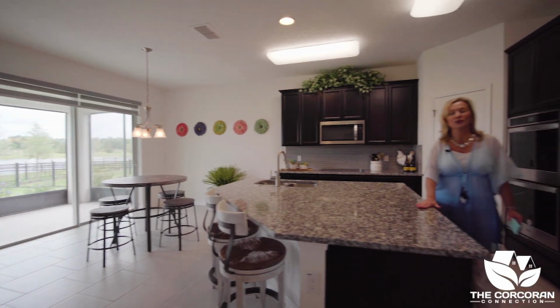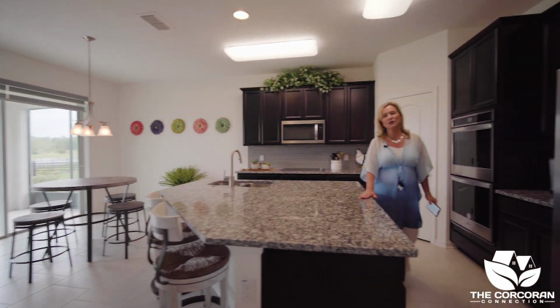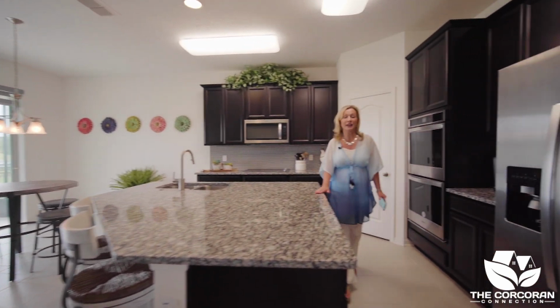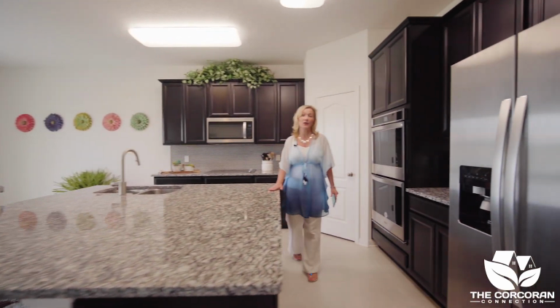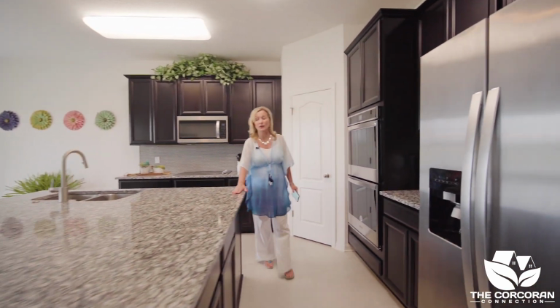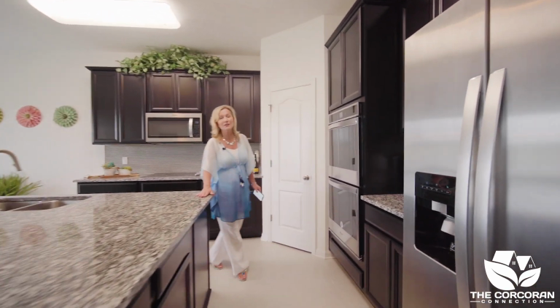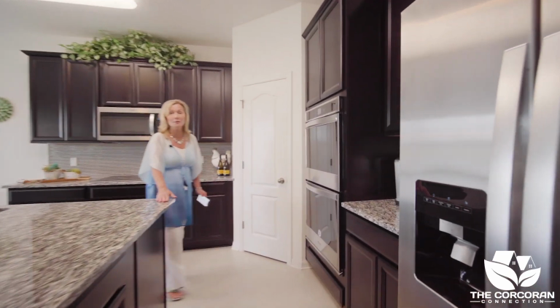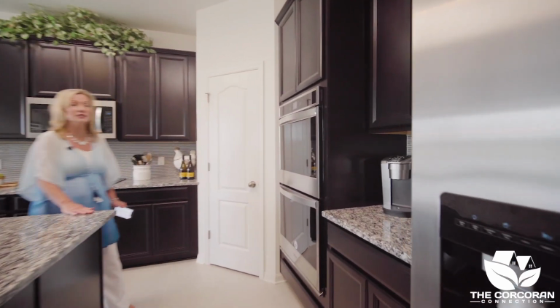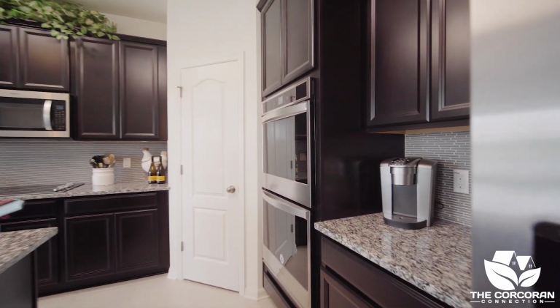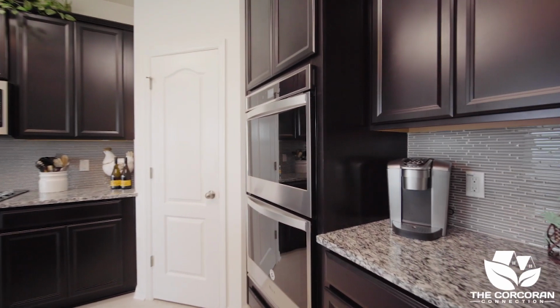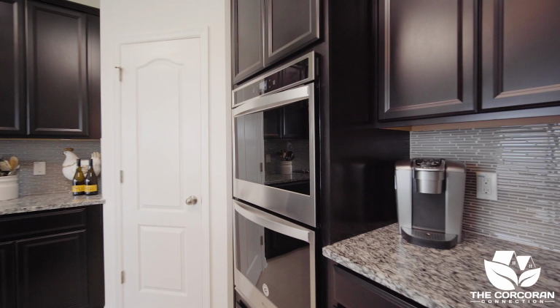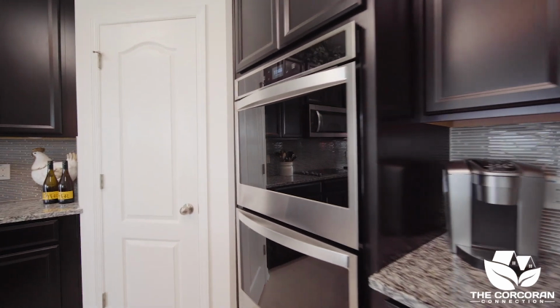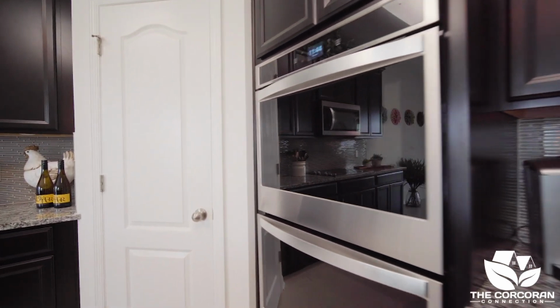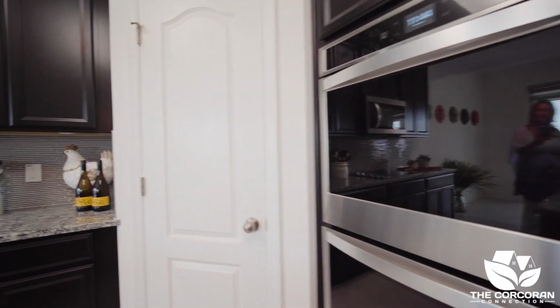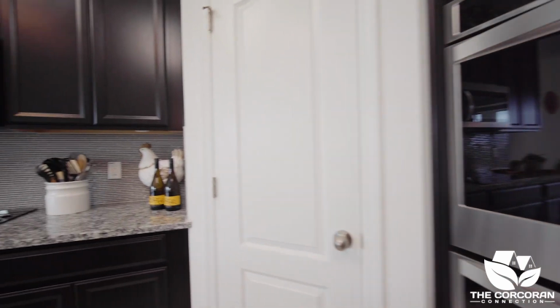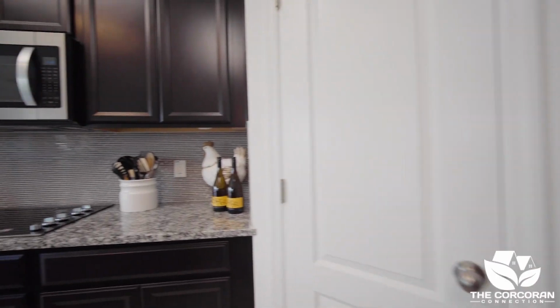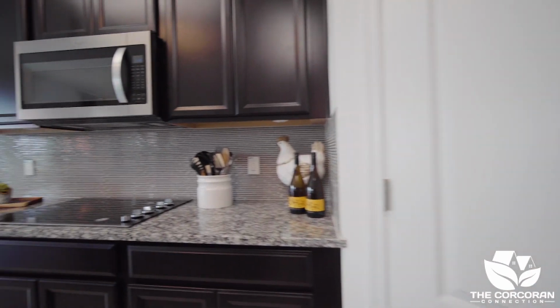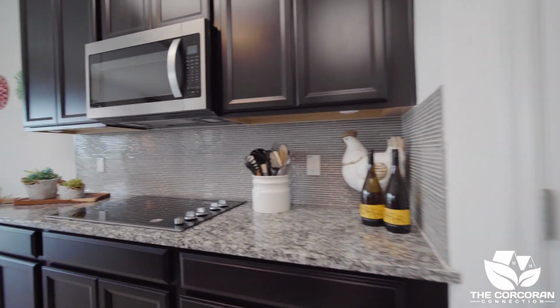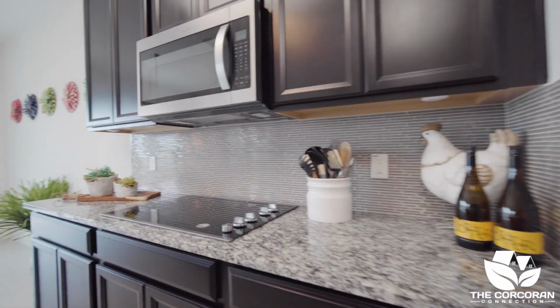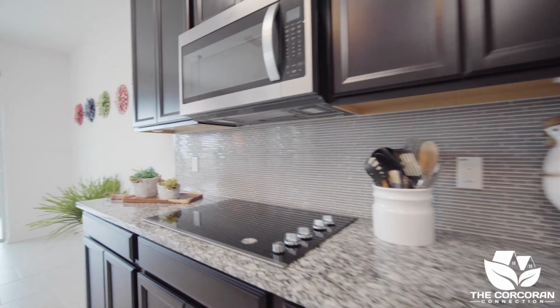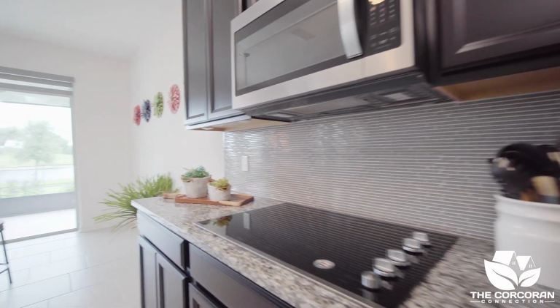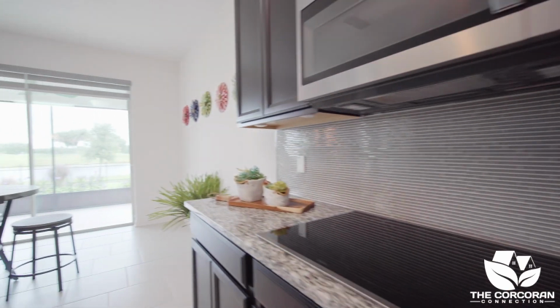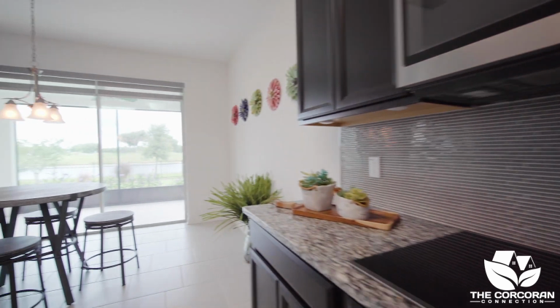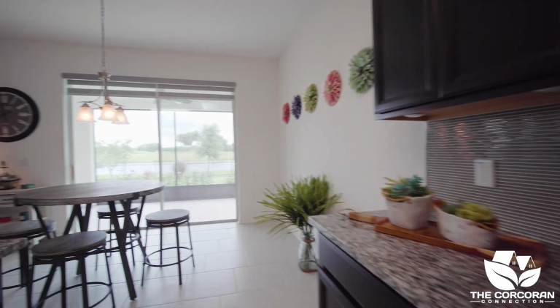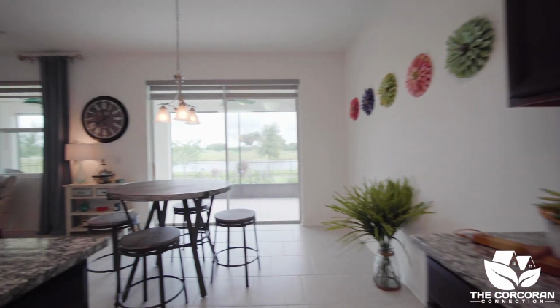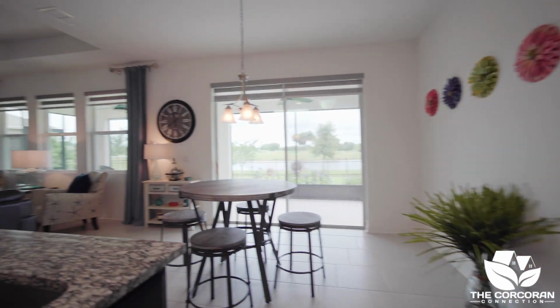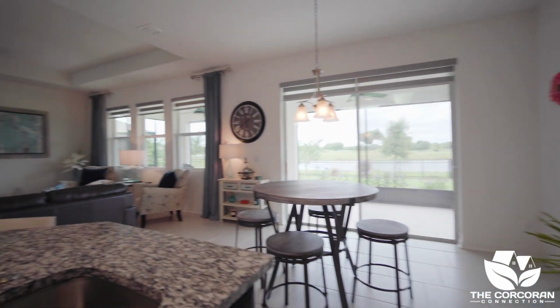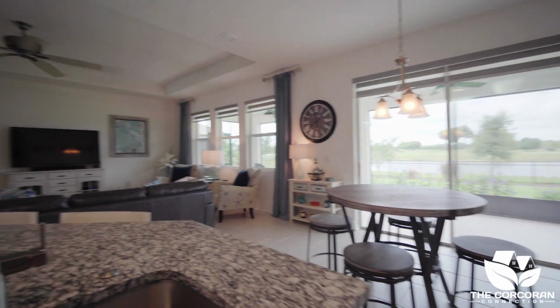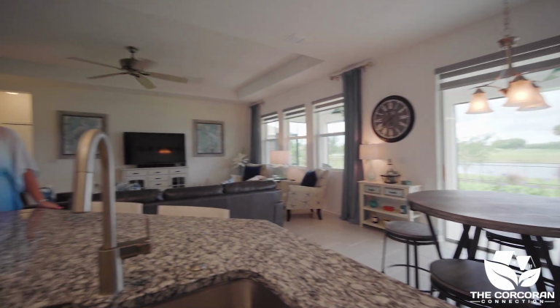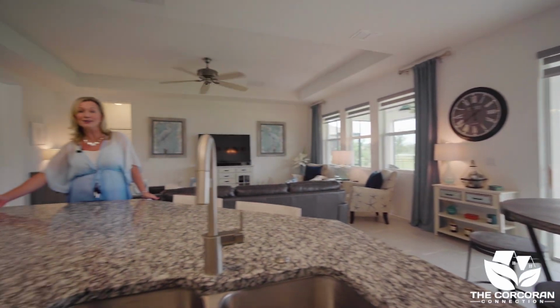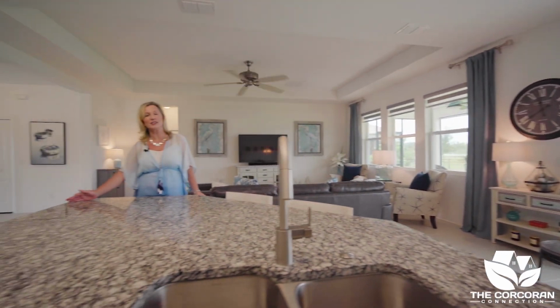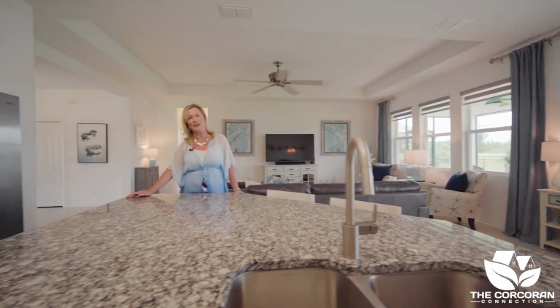Do you love to cook? If so, you're going to love this gourmet kitchen with a double oven and a cooktop. Just look at this large island with plenty of space for the chef in your life.